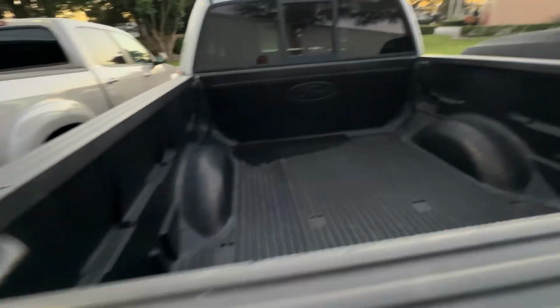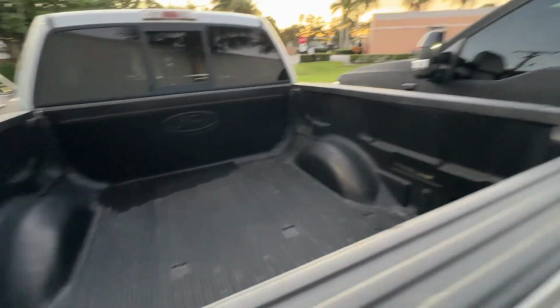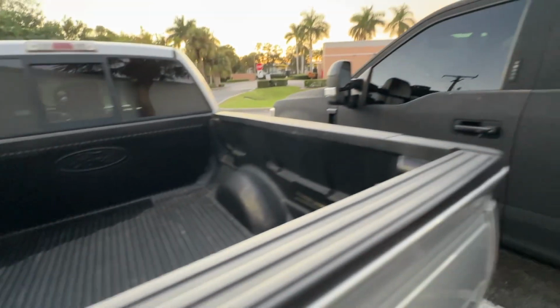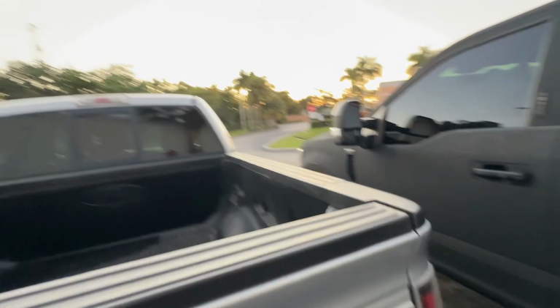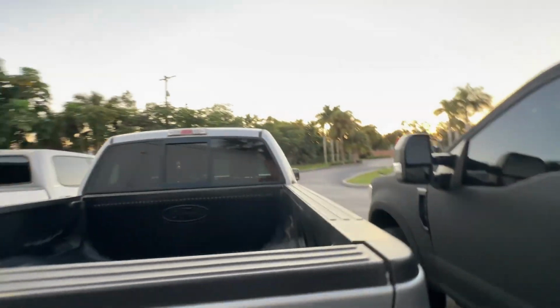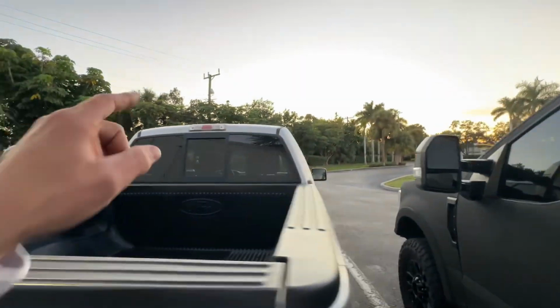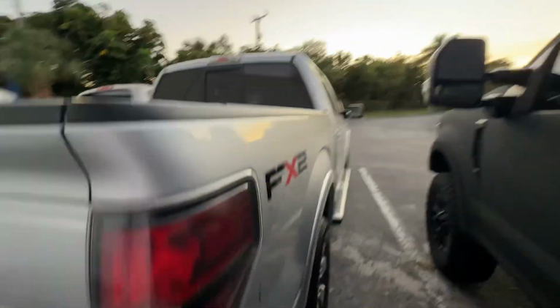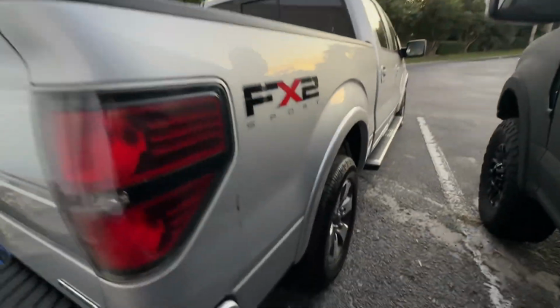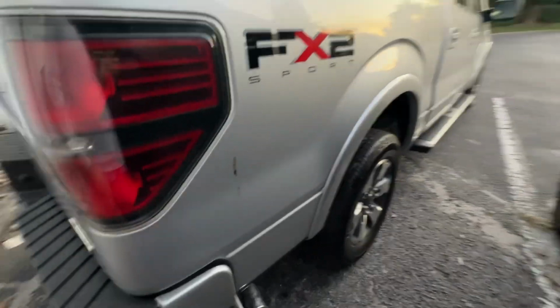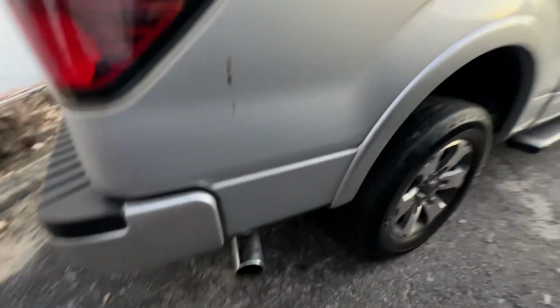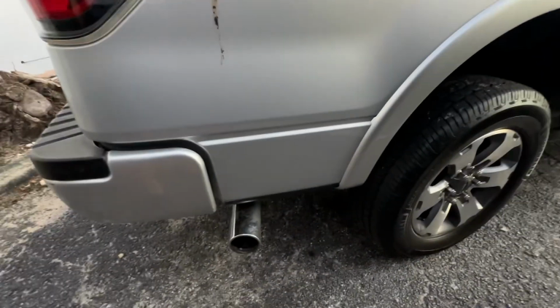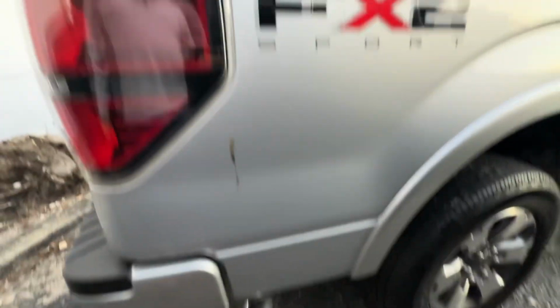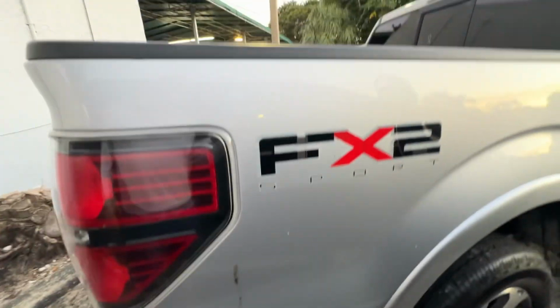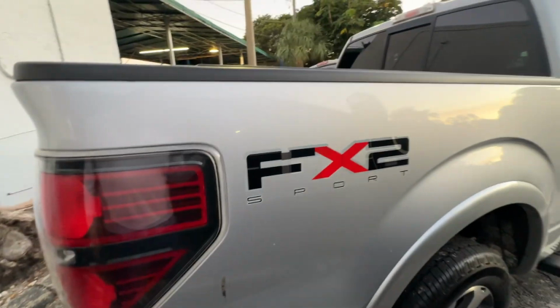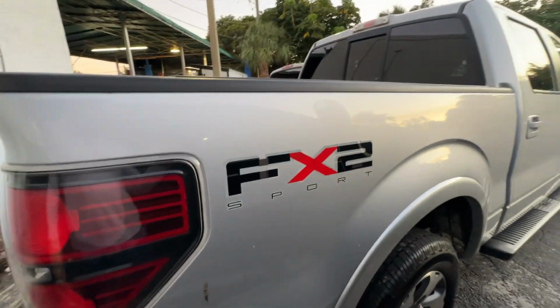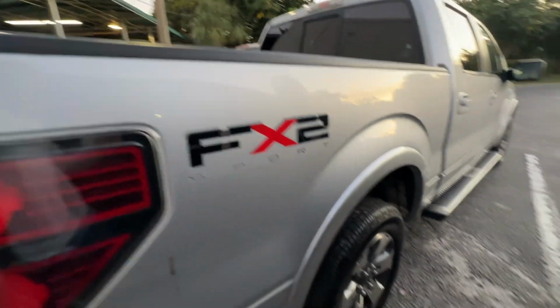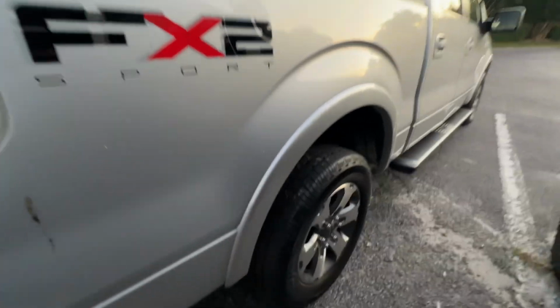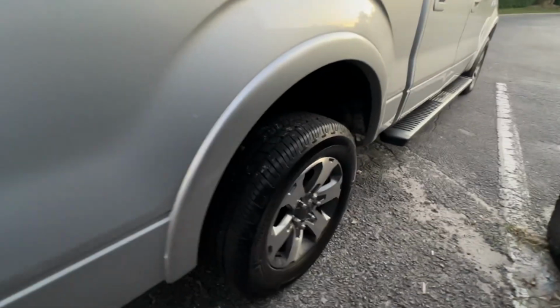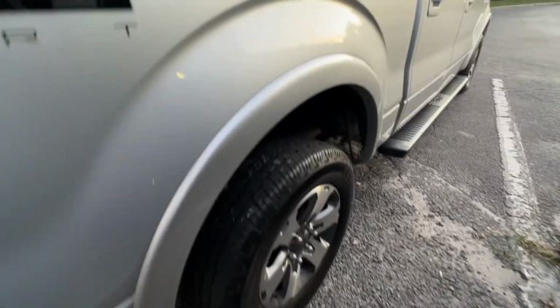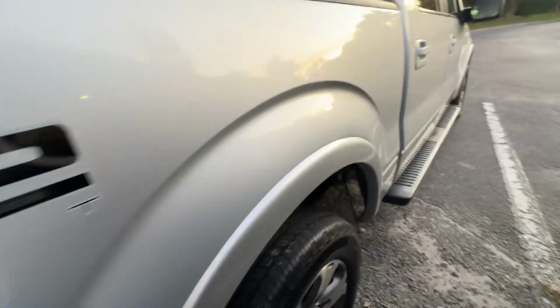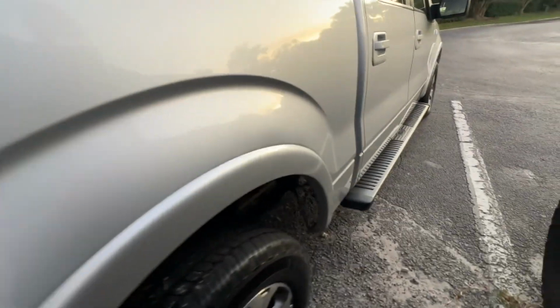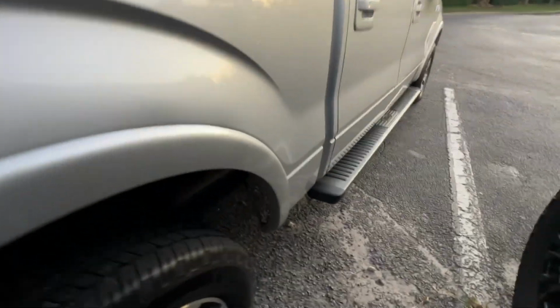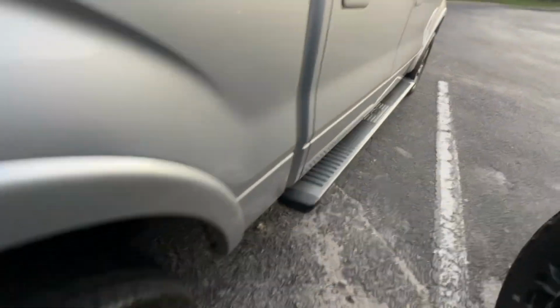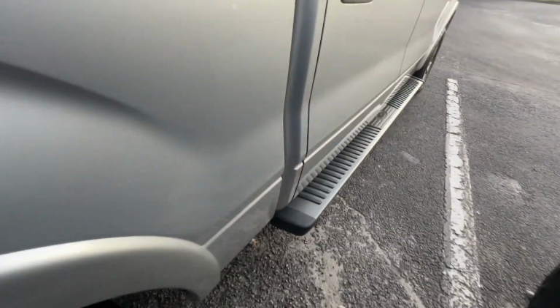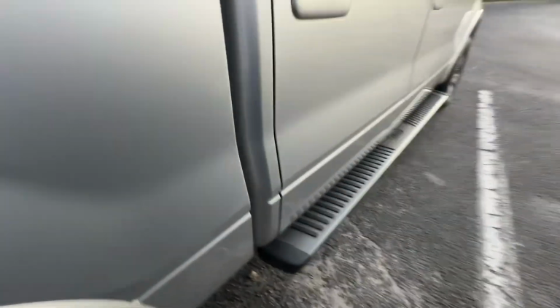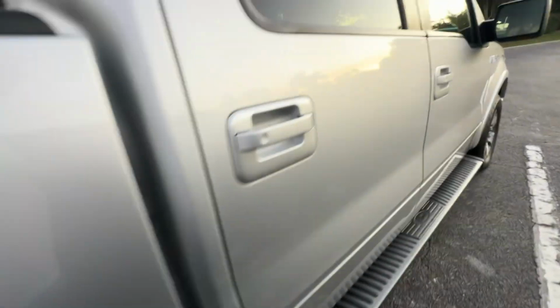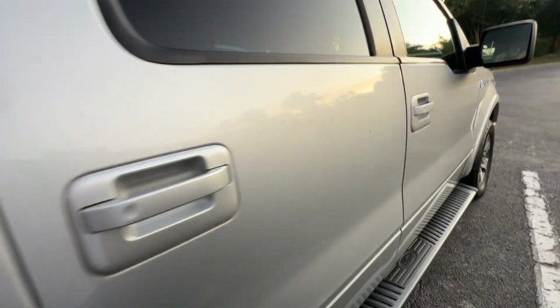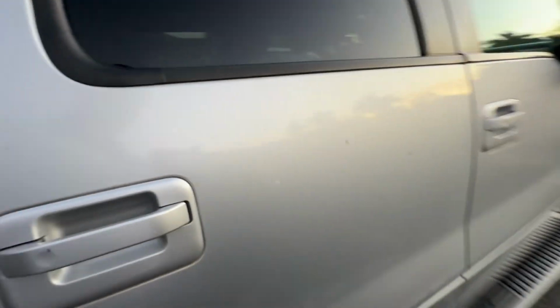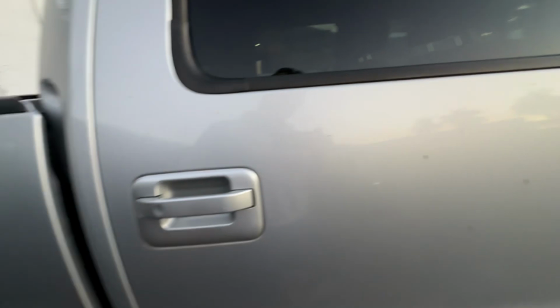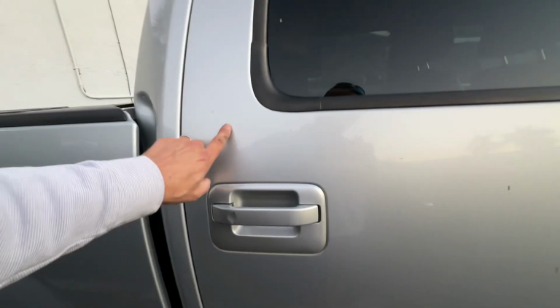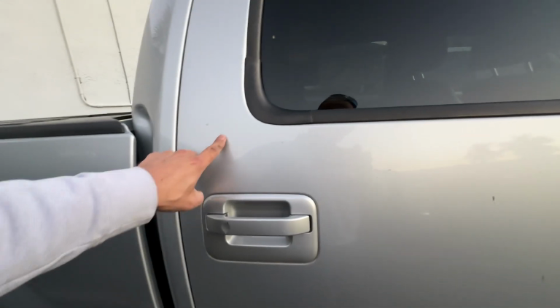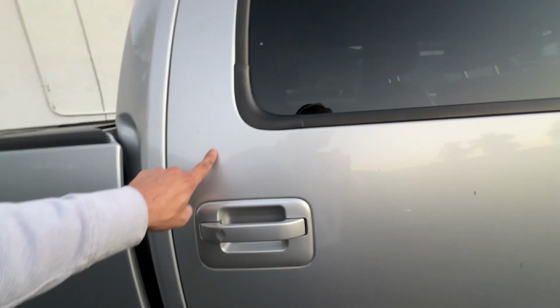Bed liner. Does have the sliding window in the rear. Passenger side — FX2 sports stickers. Passenger side looks real good. A little tiny ding here.